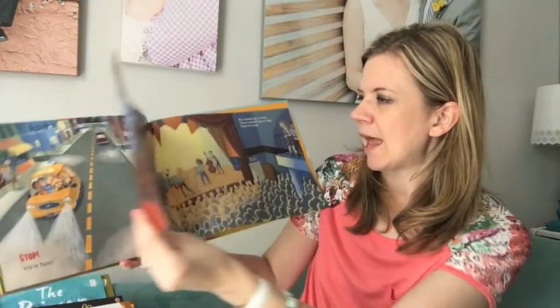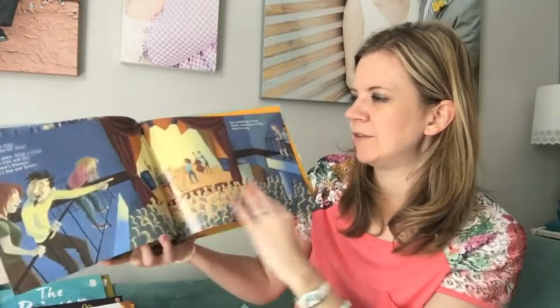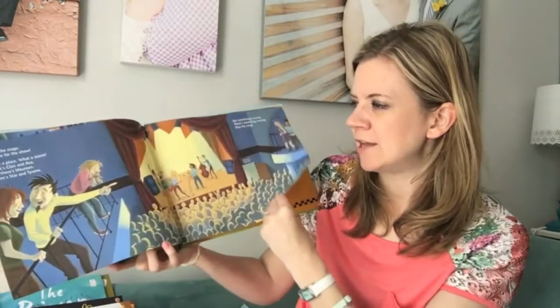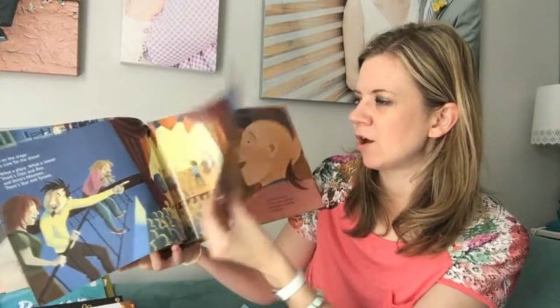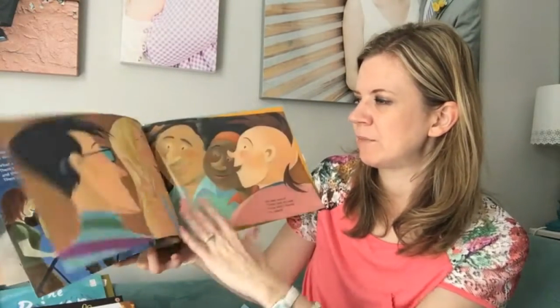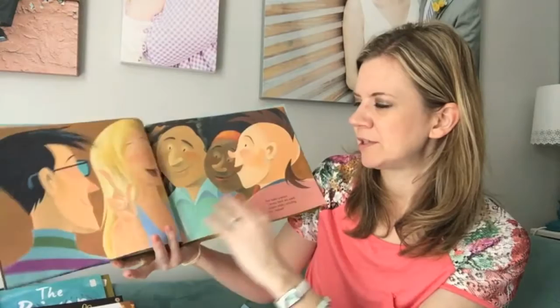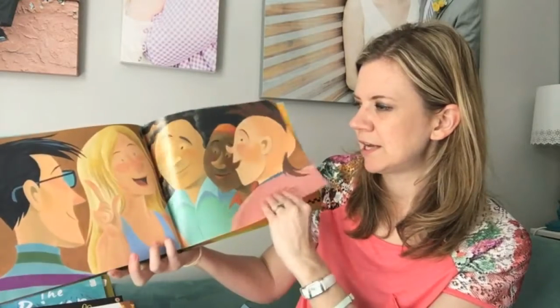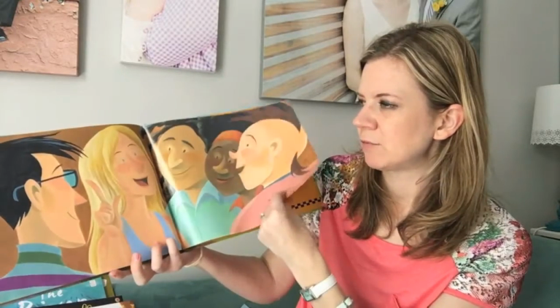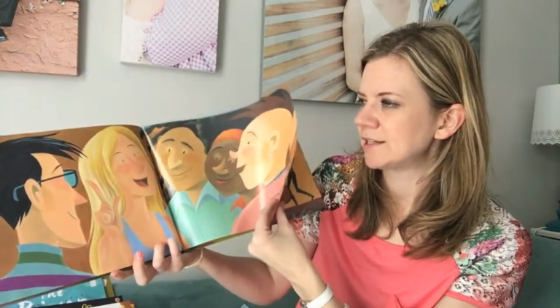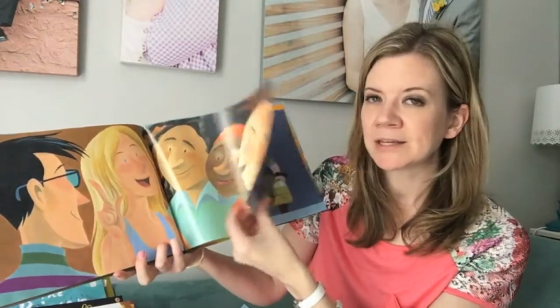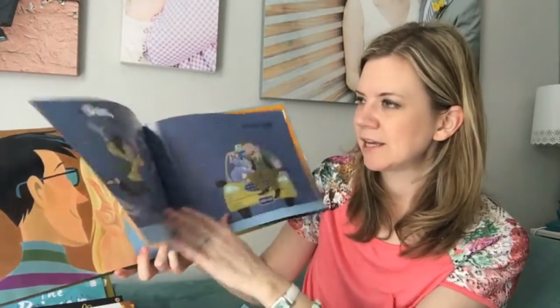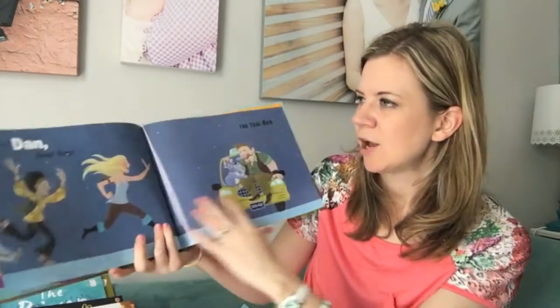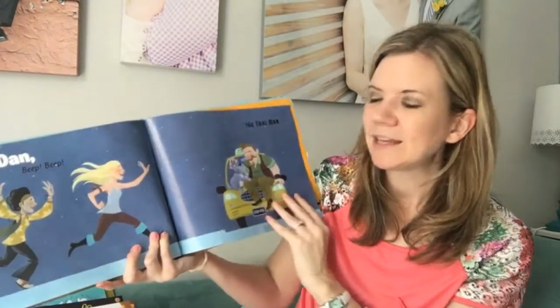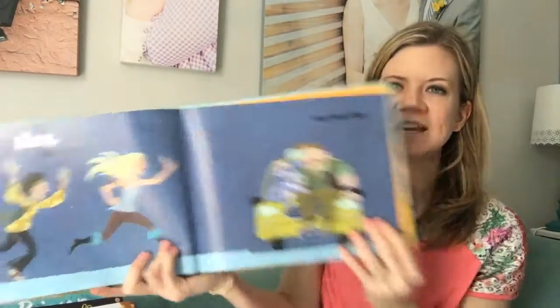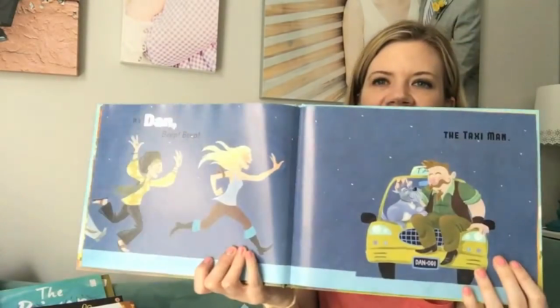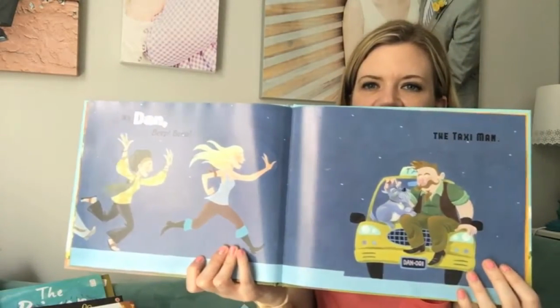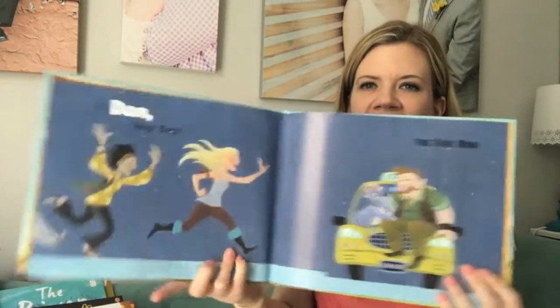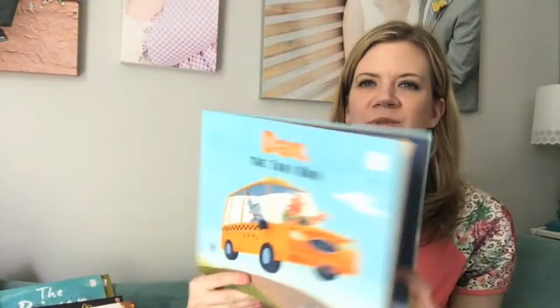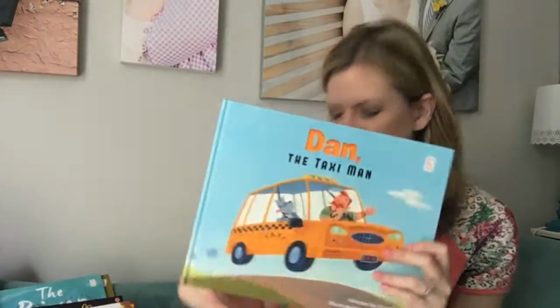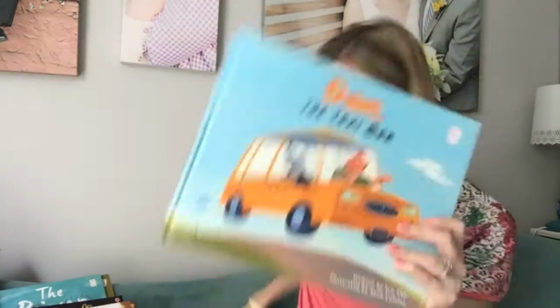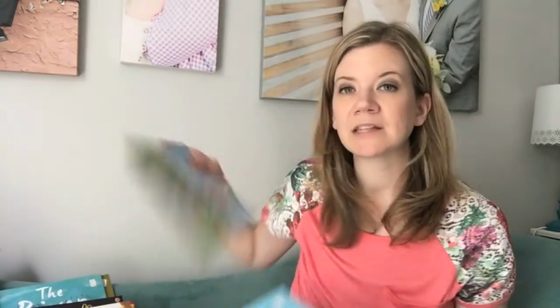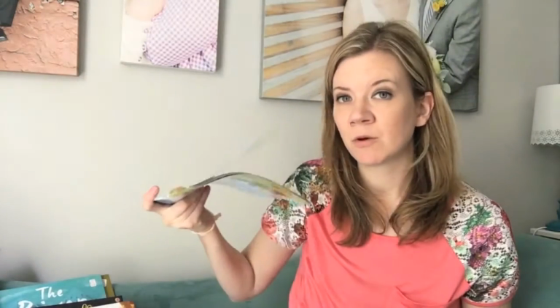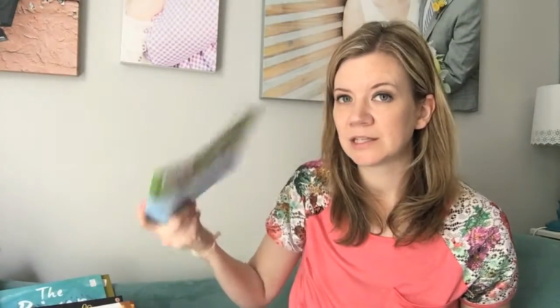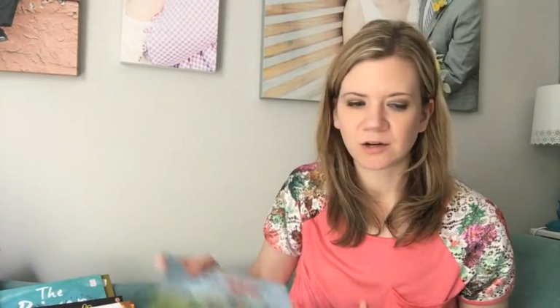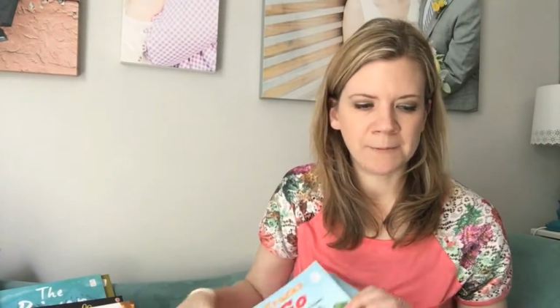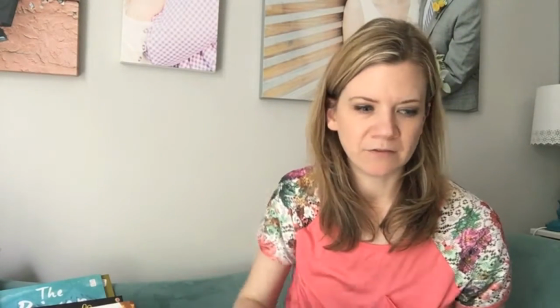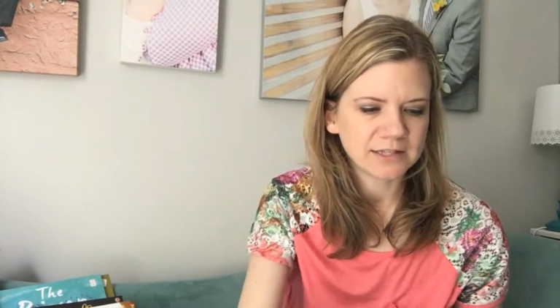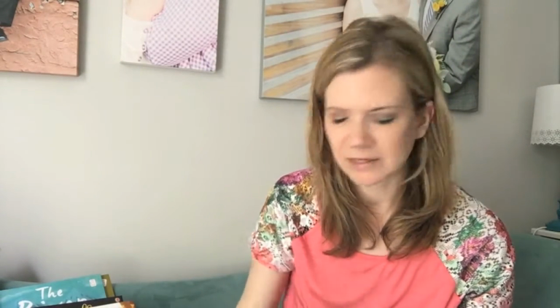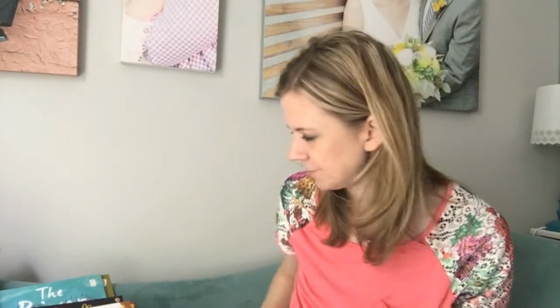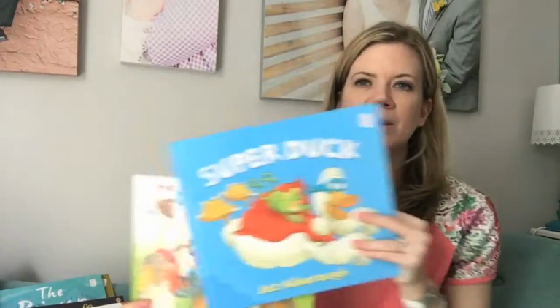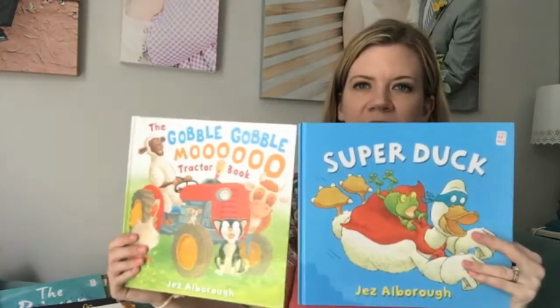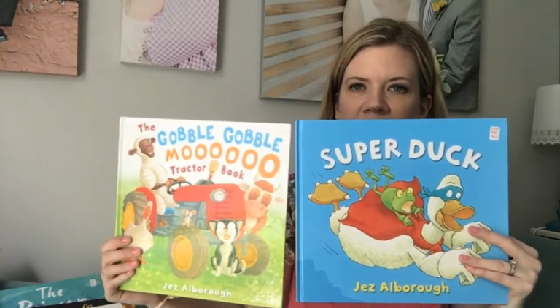At the end they get all the band members on stage and realize something's missing — wait, it's Dan the Taxi Man! So it's super cute, and he actually makes a cameo appearance in here. I didn't even realize that, but my son did. Buy this — same author.